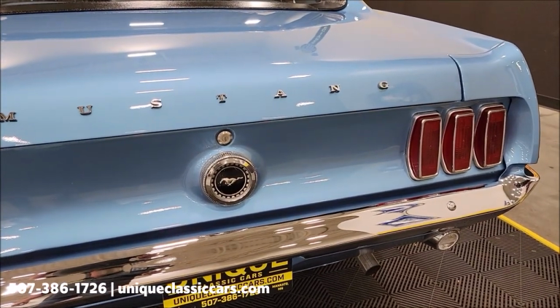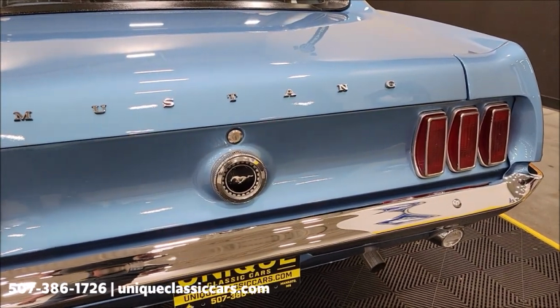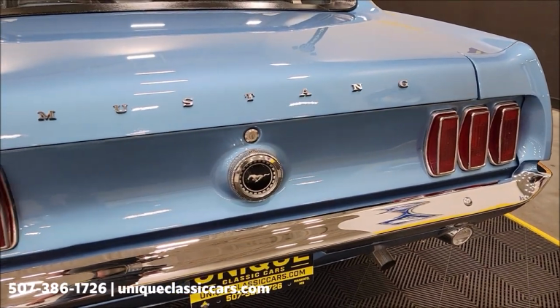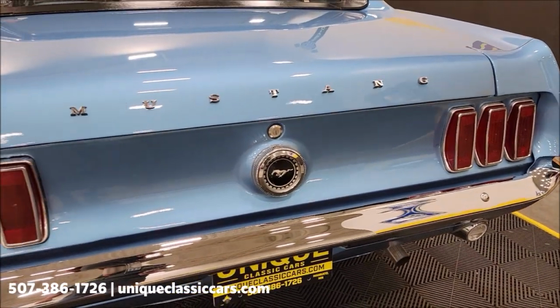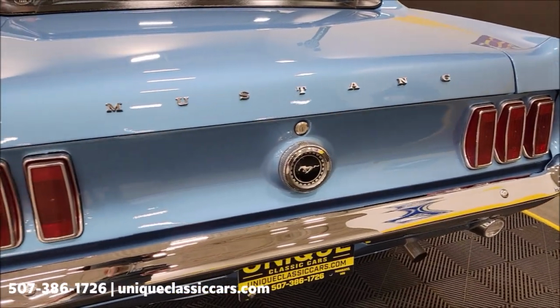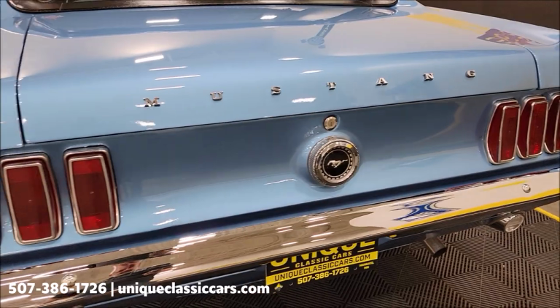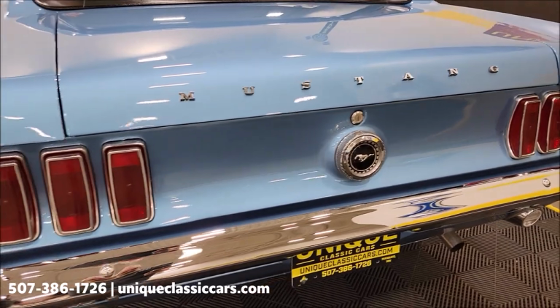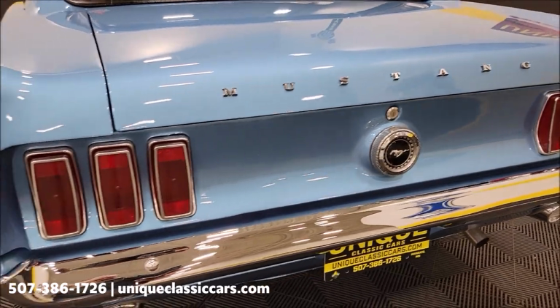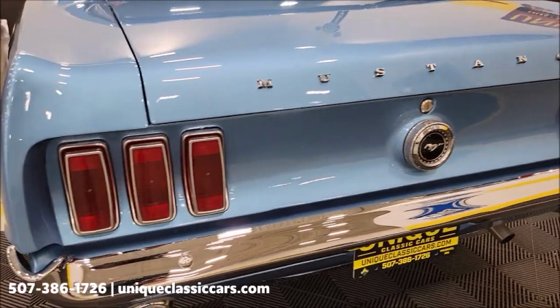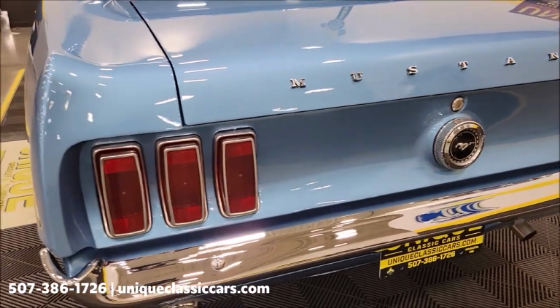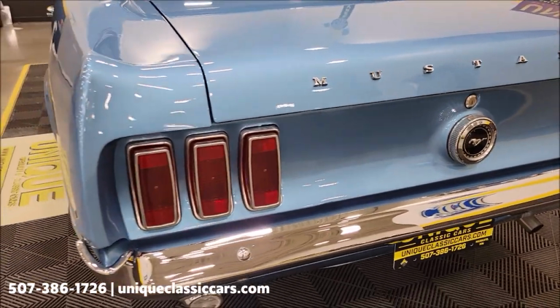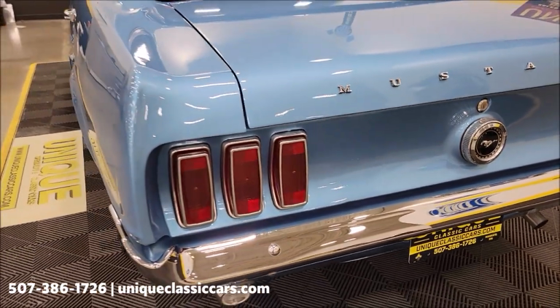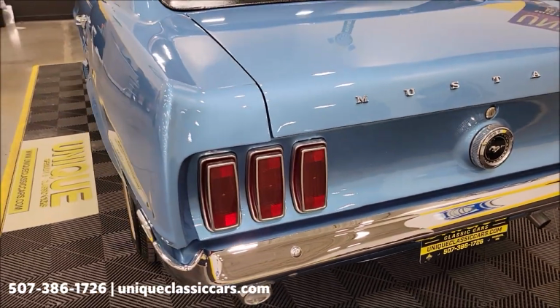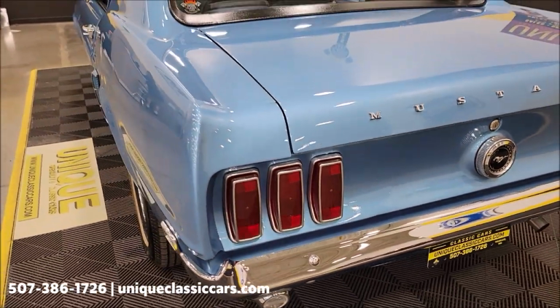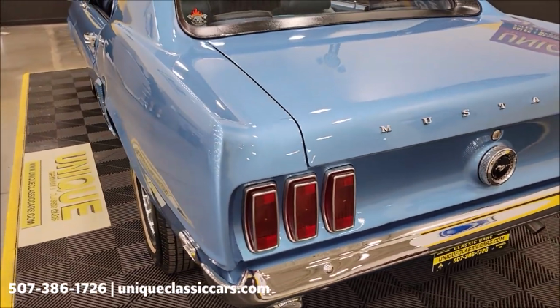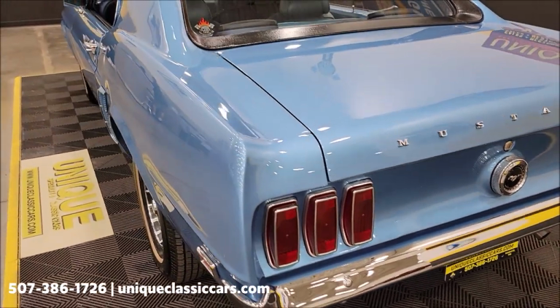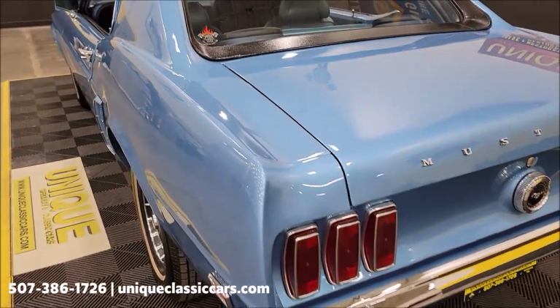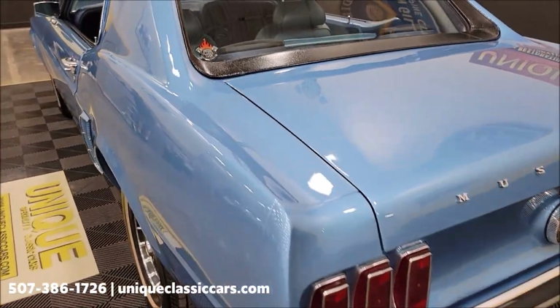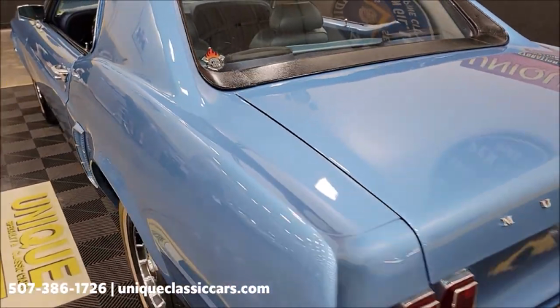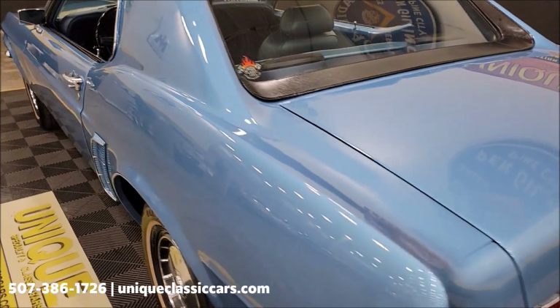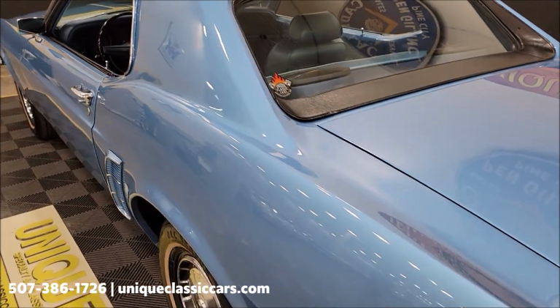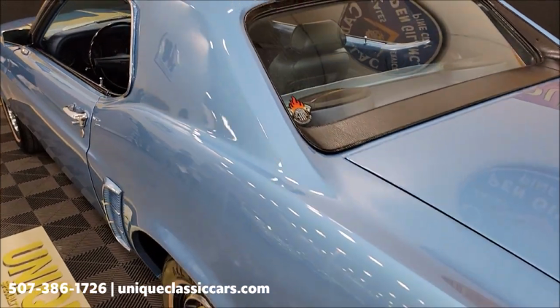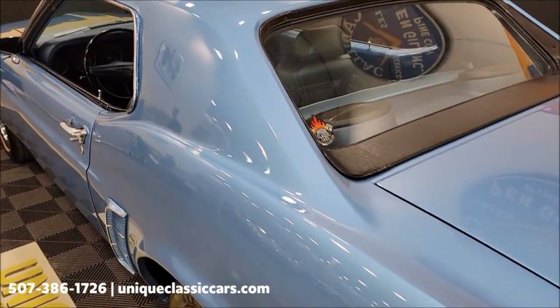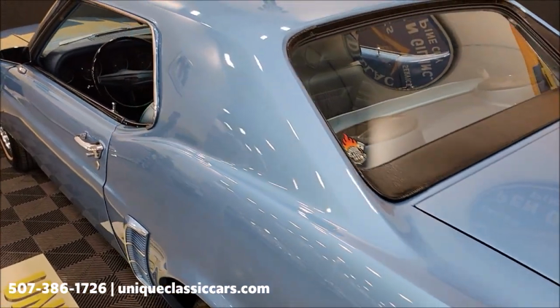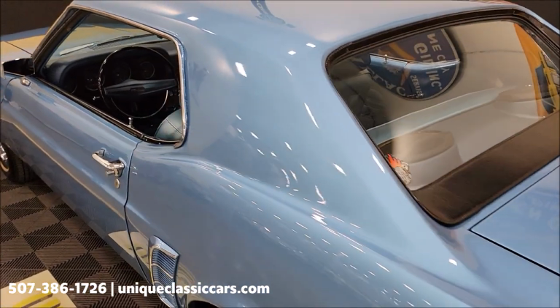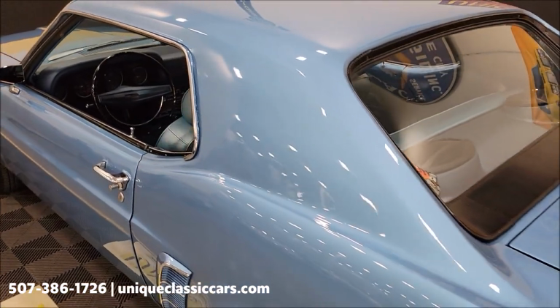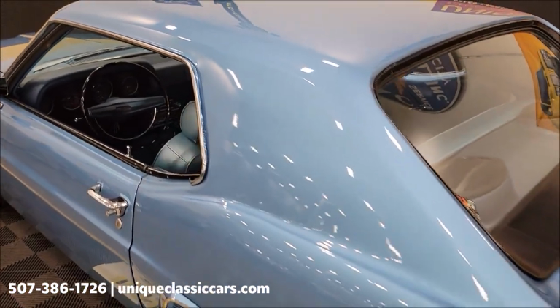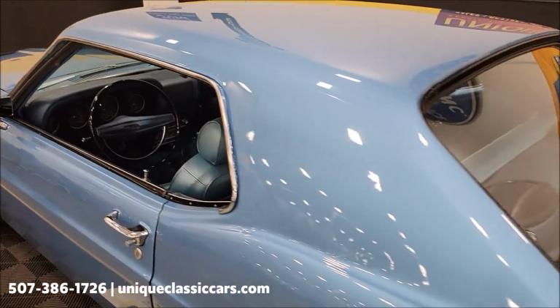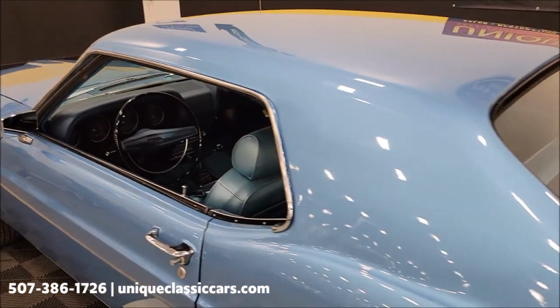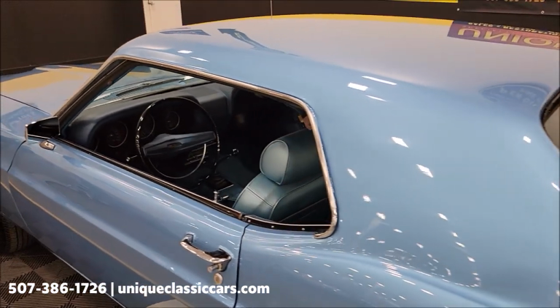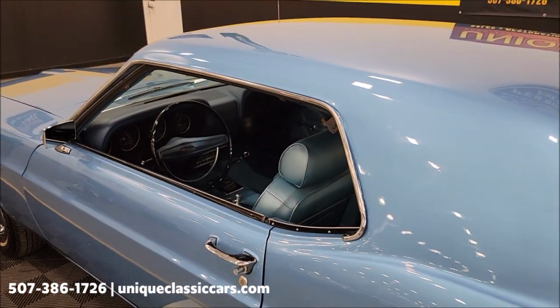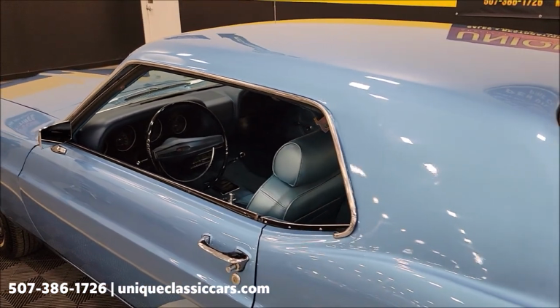Take a look at the rear chrome bumper on this one. Both bumpers look like they've been re-chromed. As far as the overall condition, this car has definitely had restoration work done to it, and it shows.